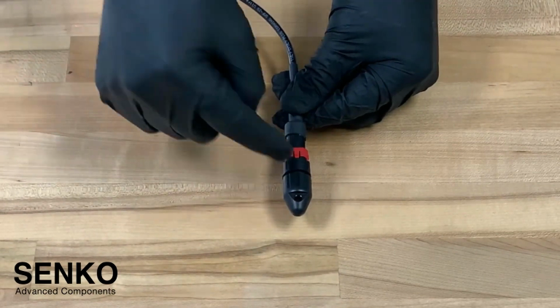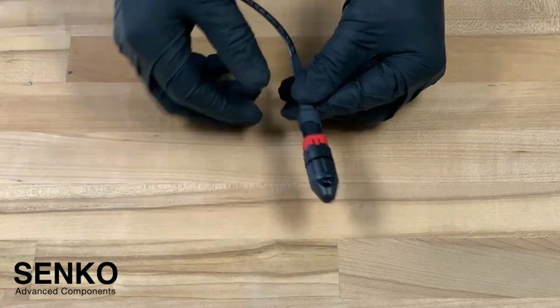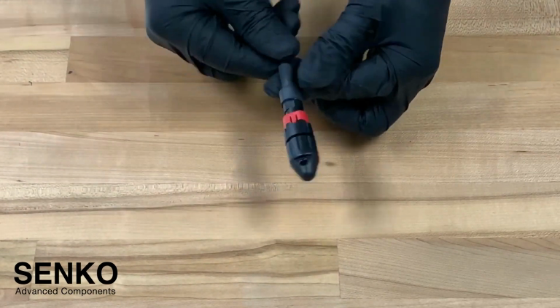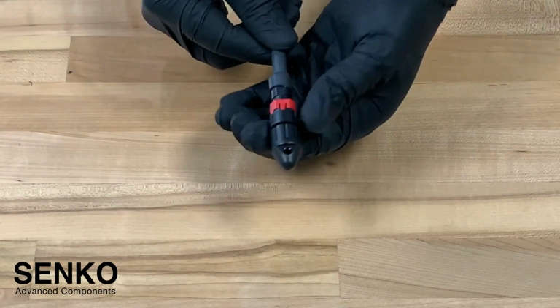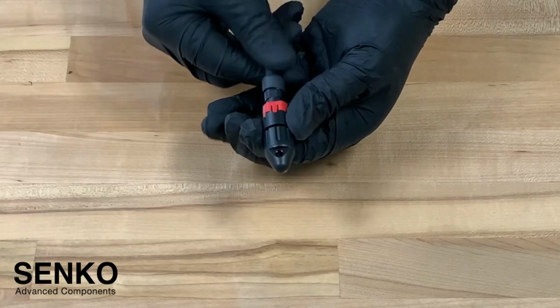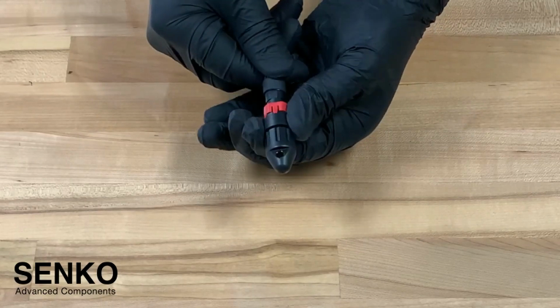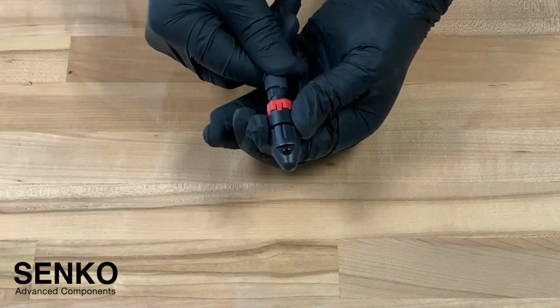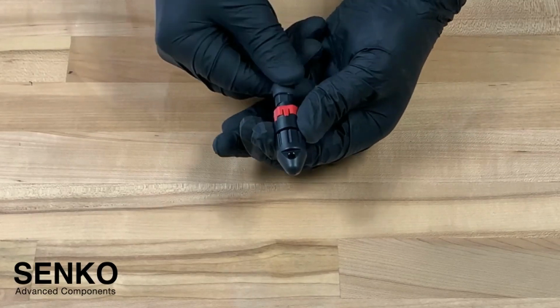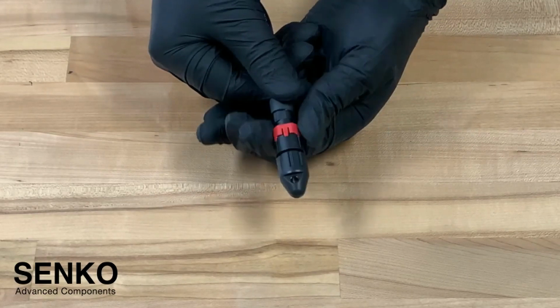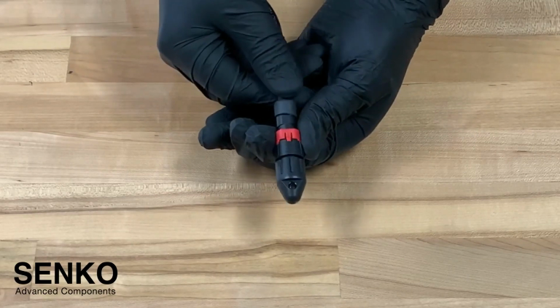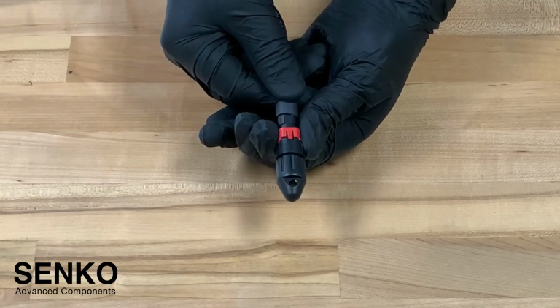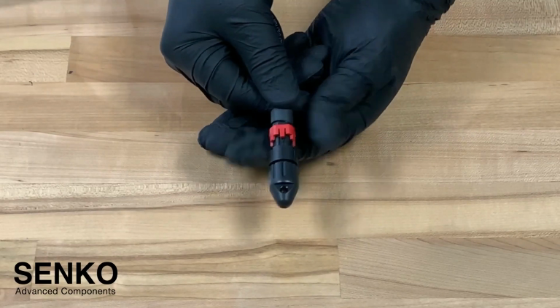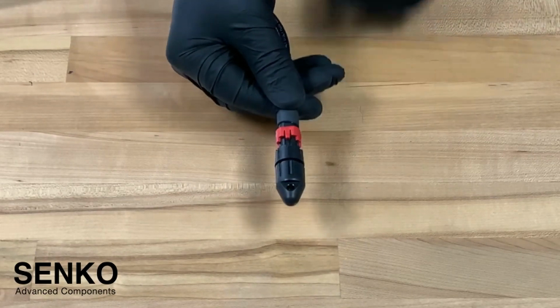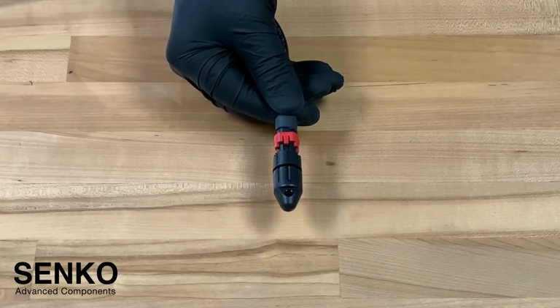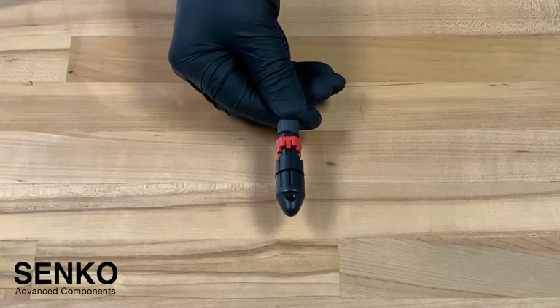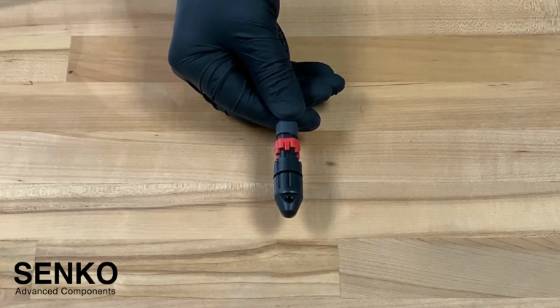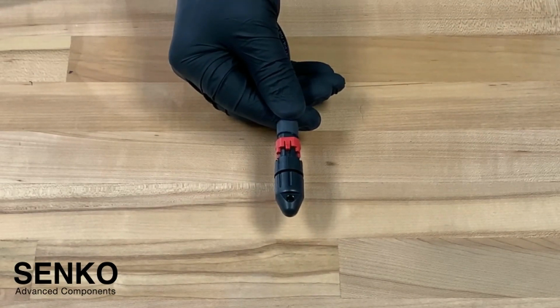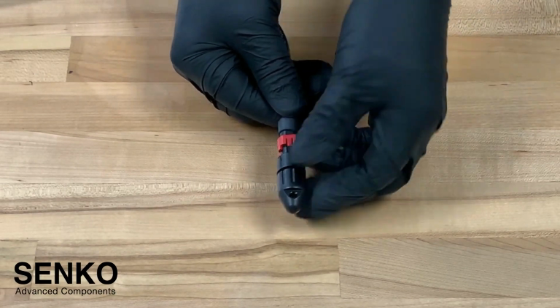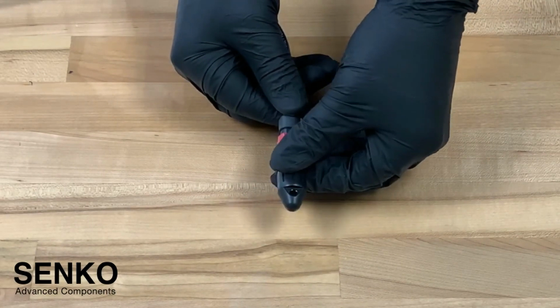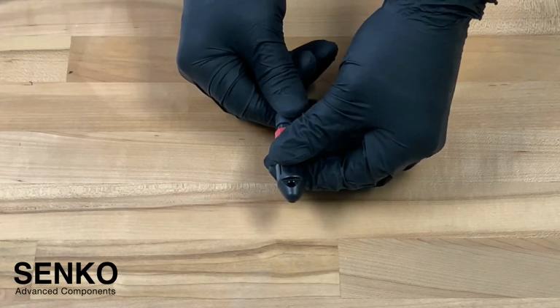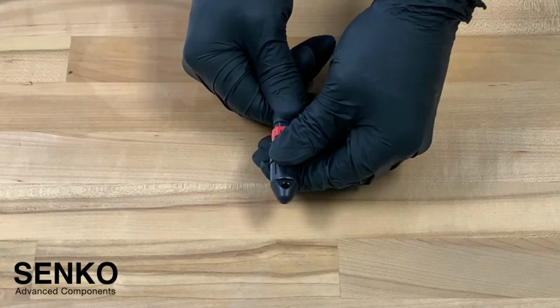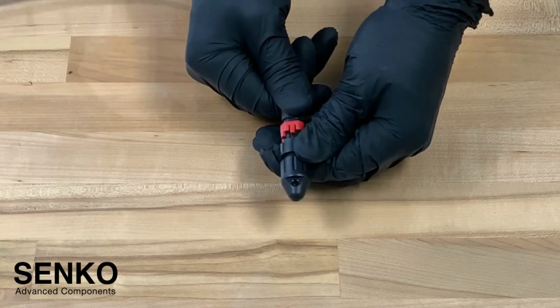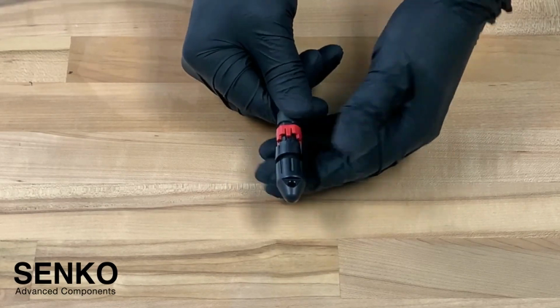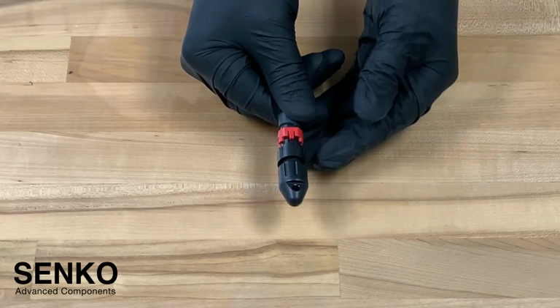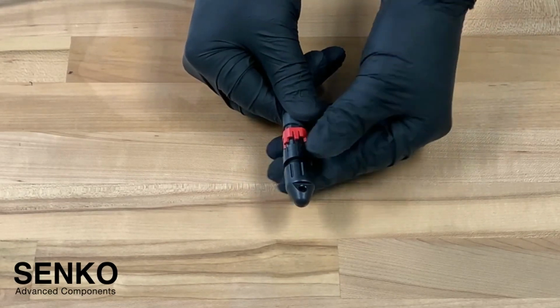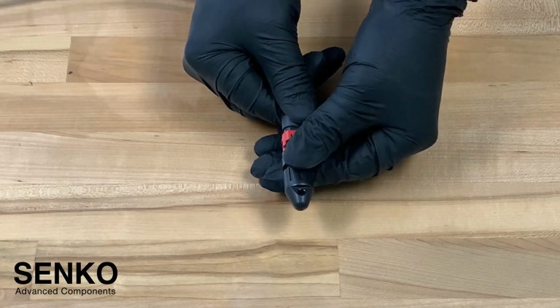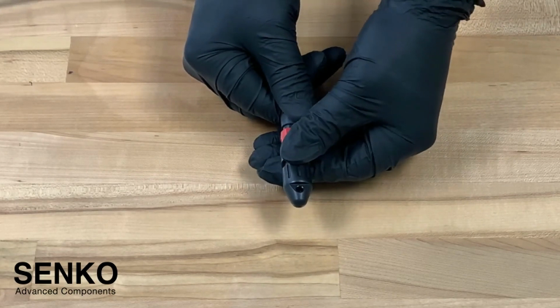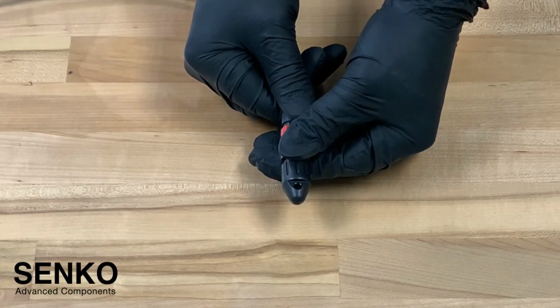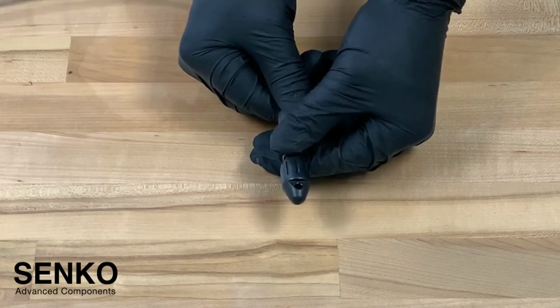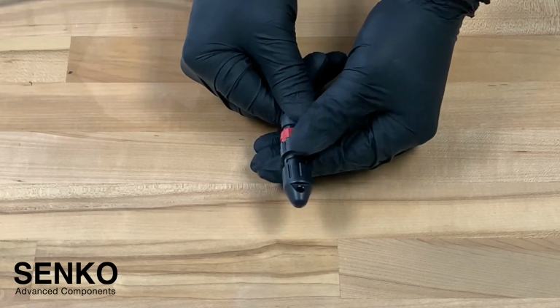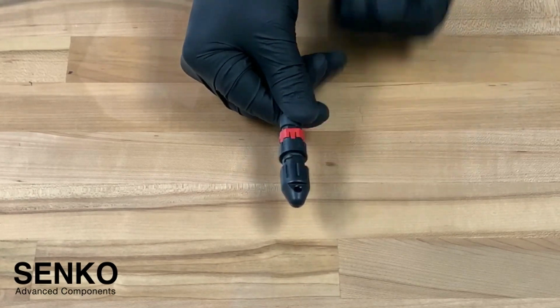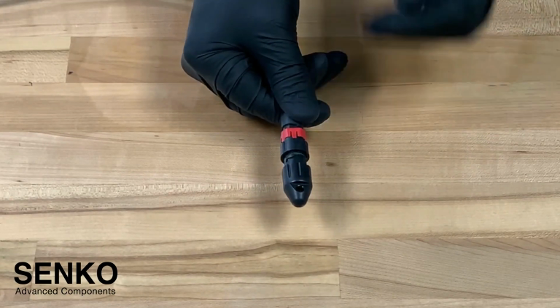To remove the dust cap you must first pull back on the lock ring, and then simply twist the bayonet locking mechanism and pull off the dust cap.